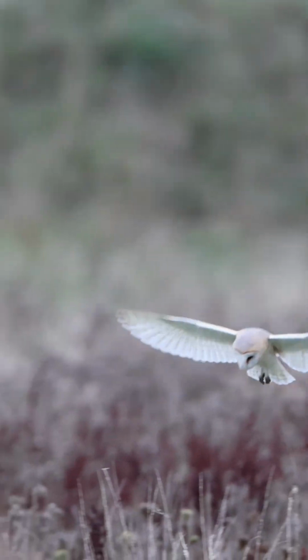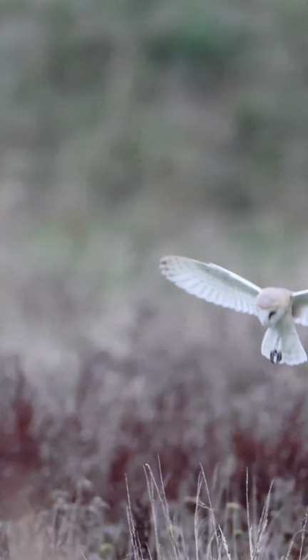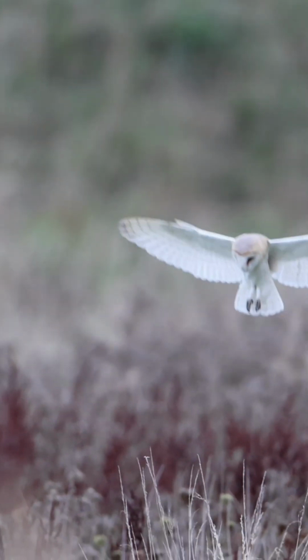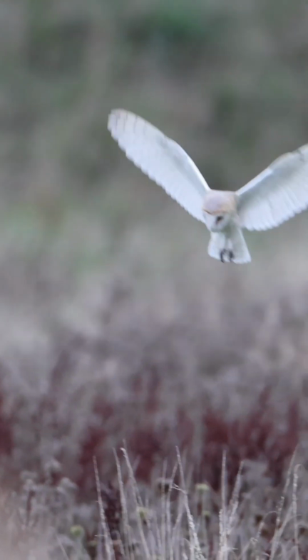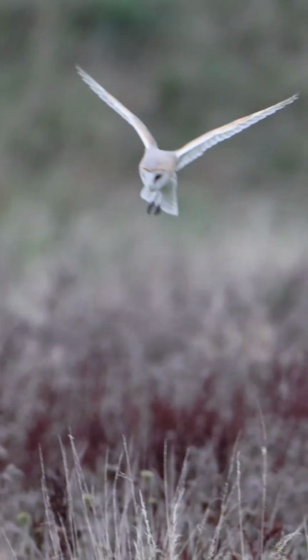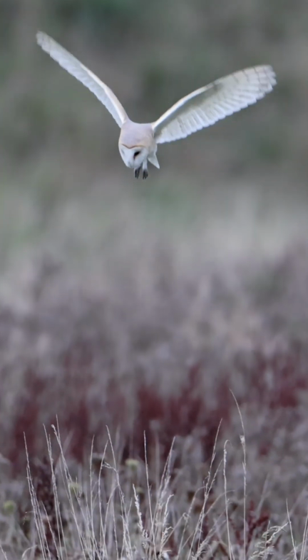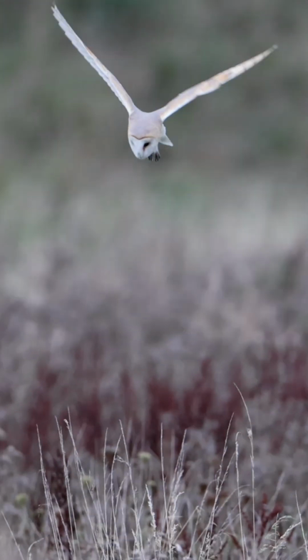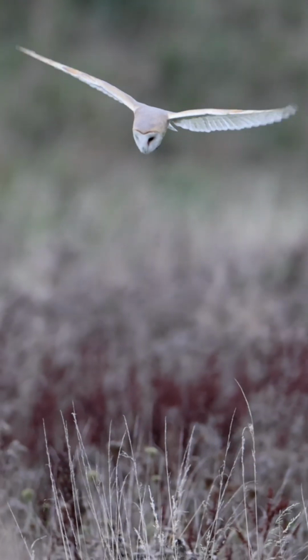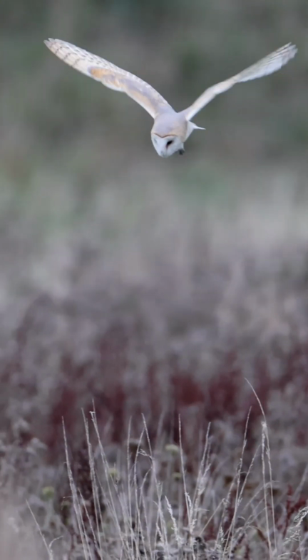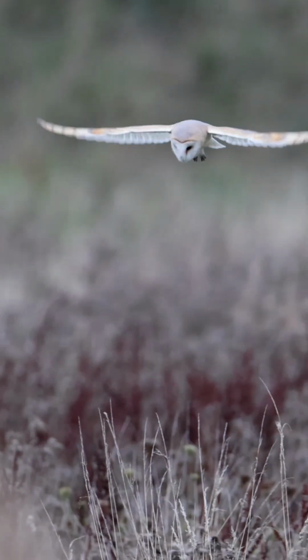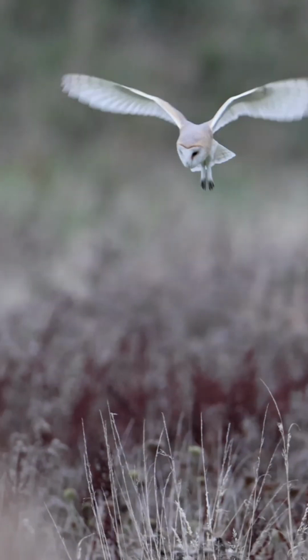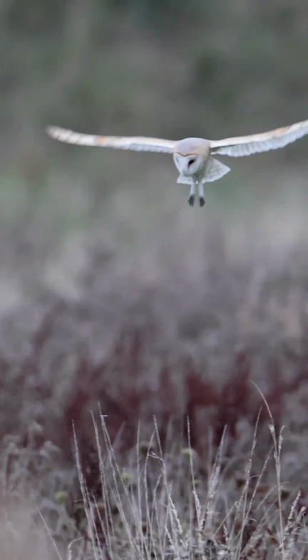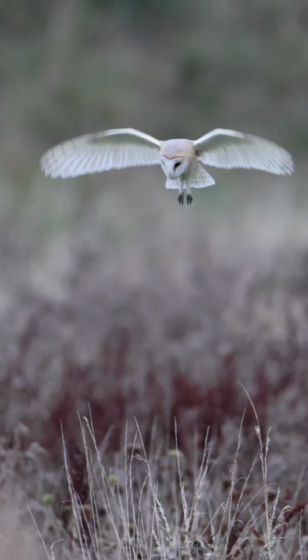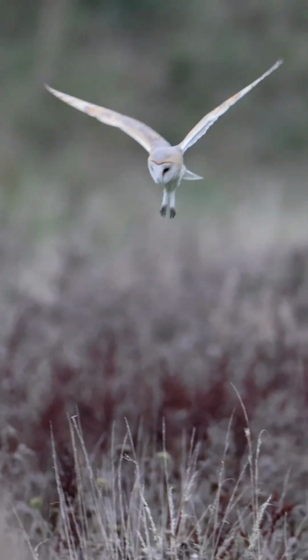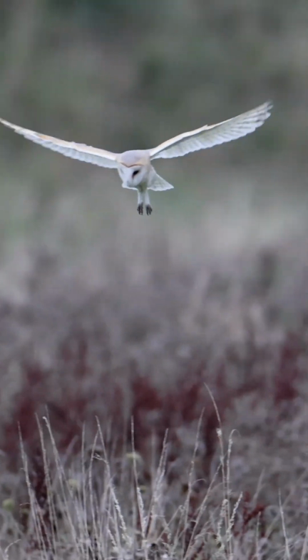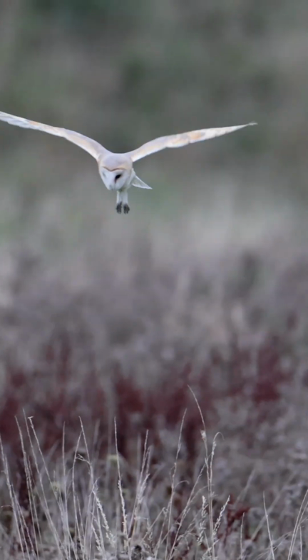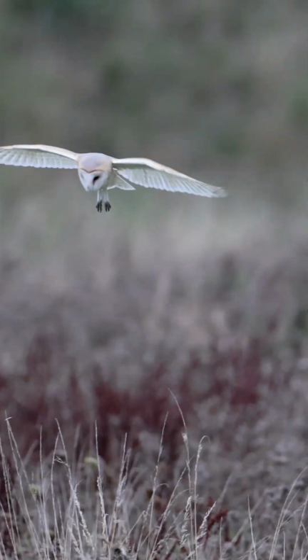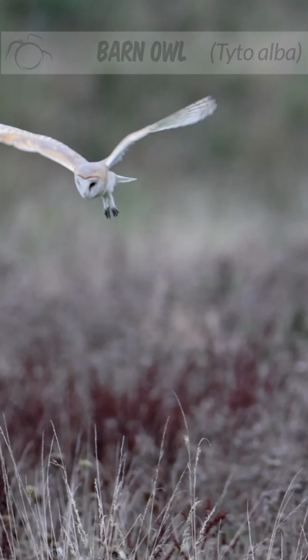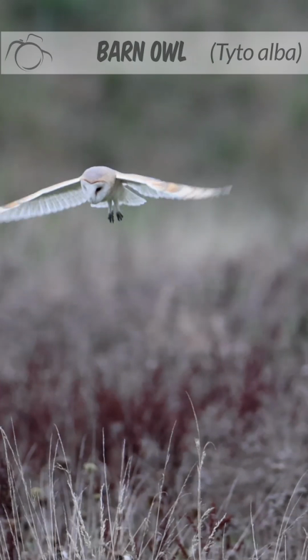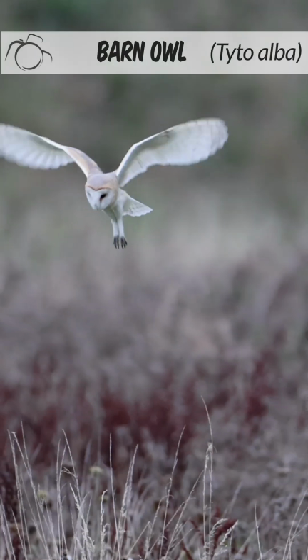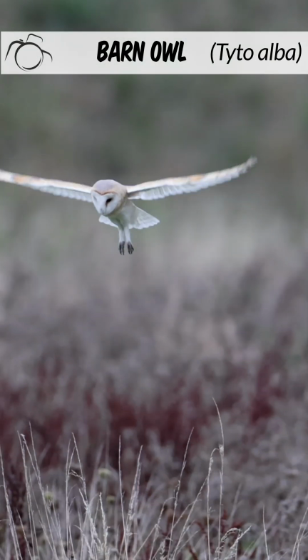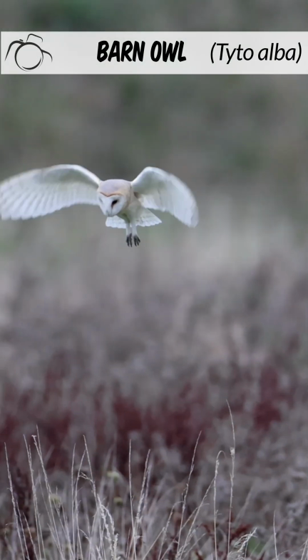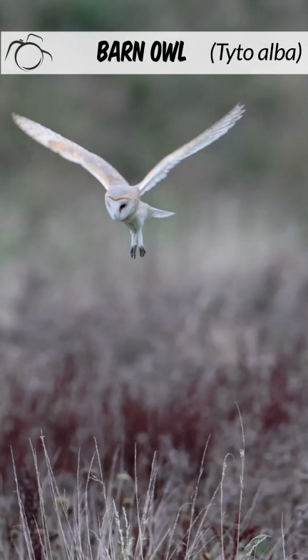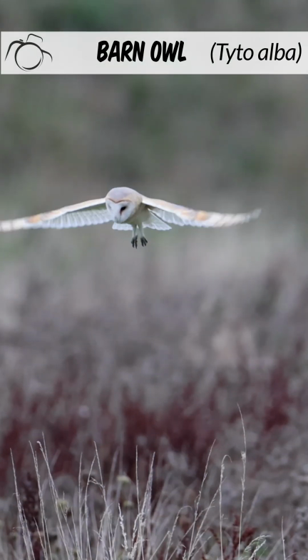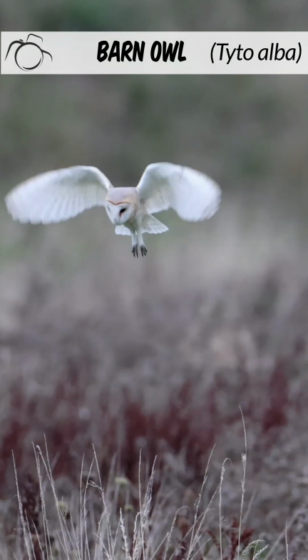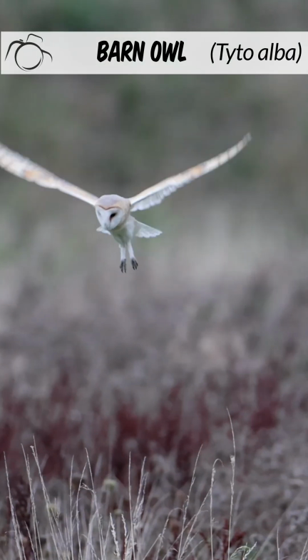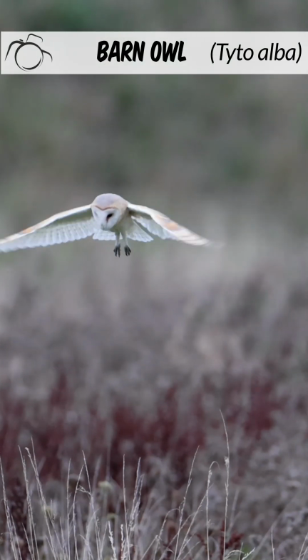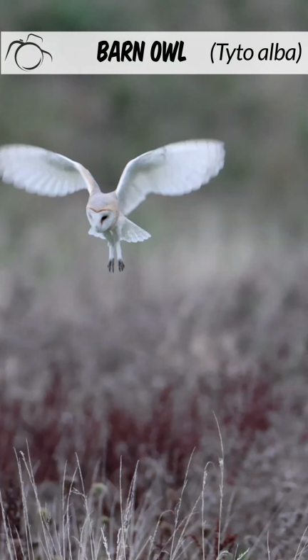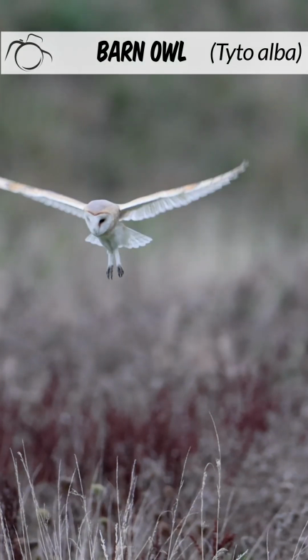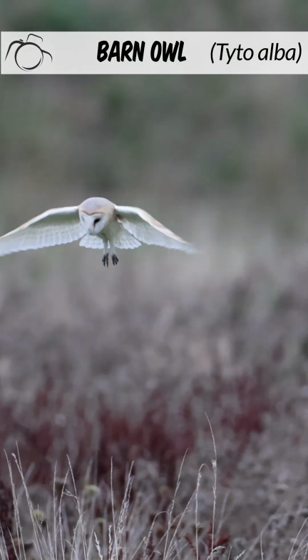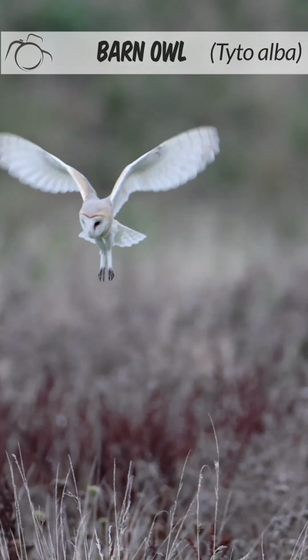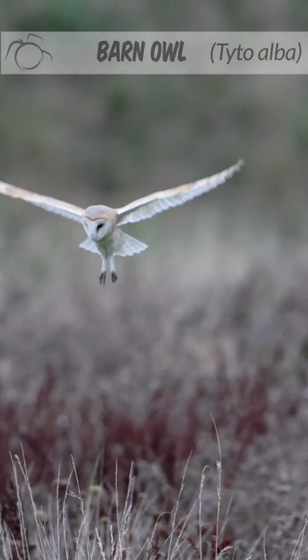Hi, I'm David. Welcome to Wildlife in Focus. This episode is everything you need to know about the barn owl. Scientific name: Tyto alba.